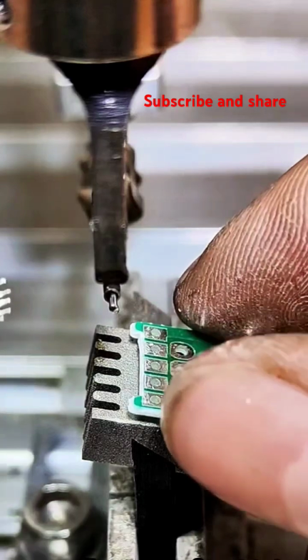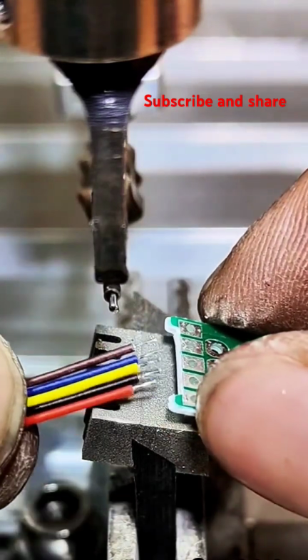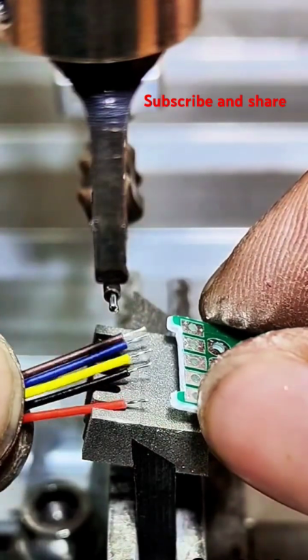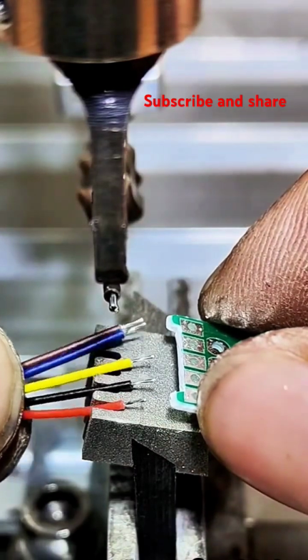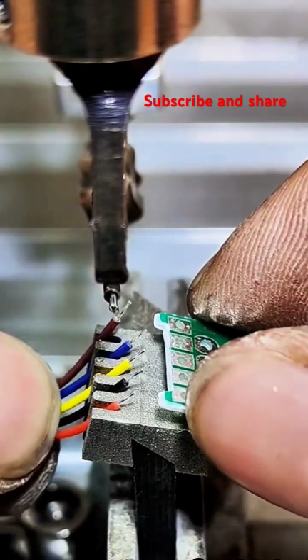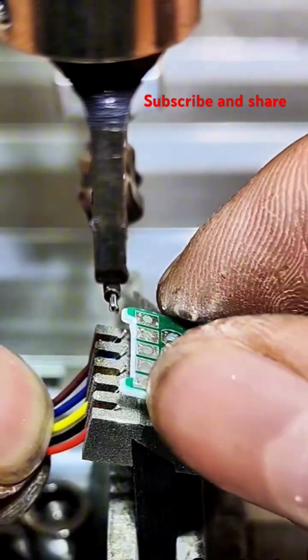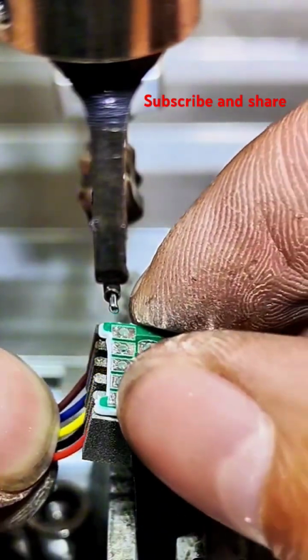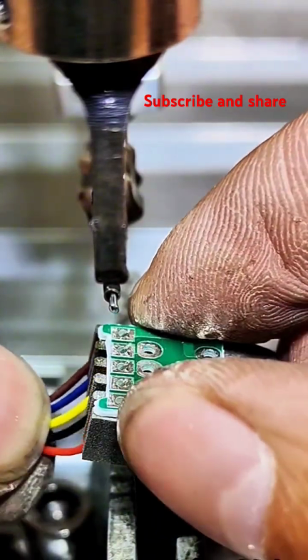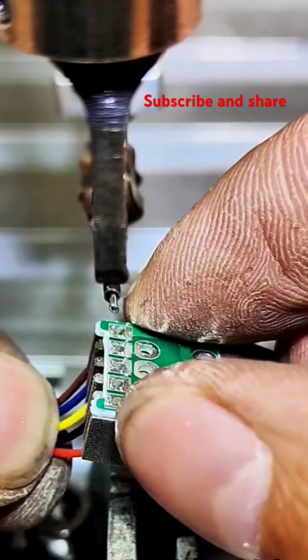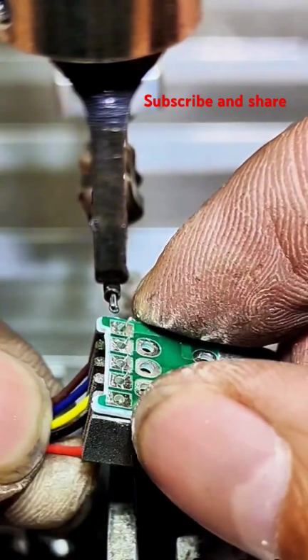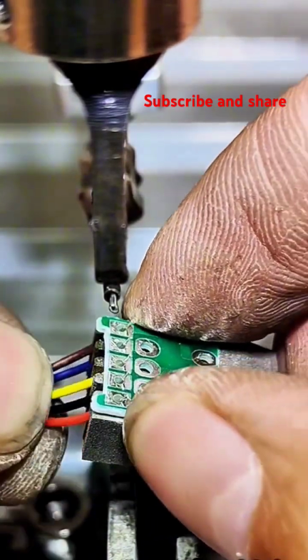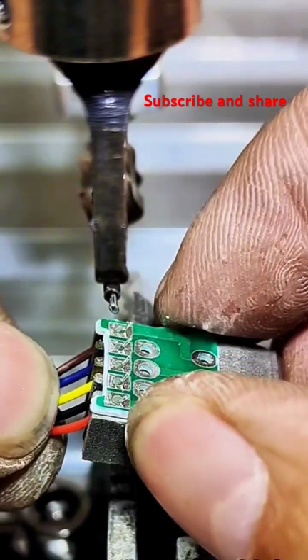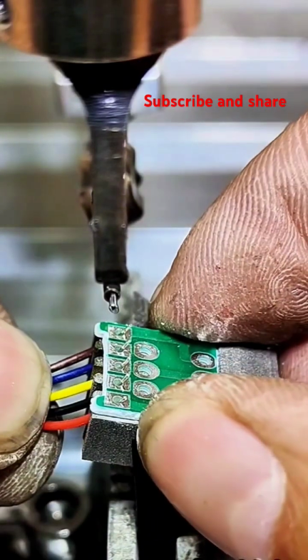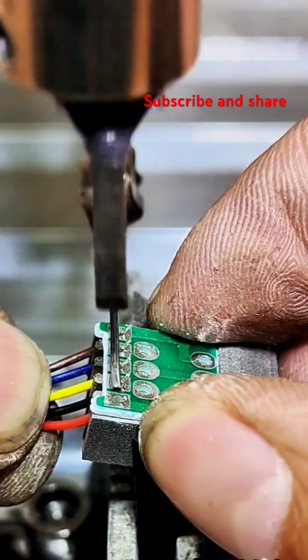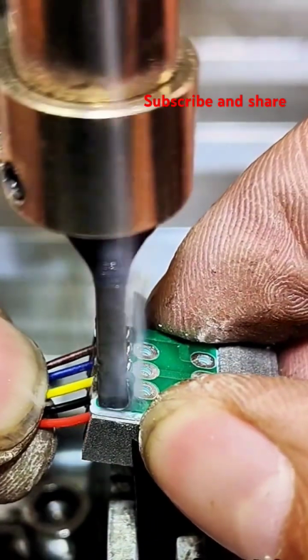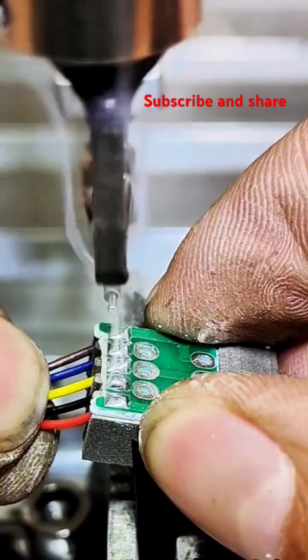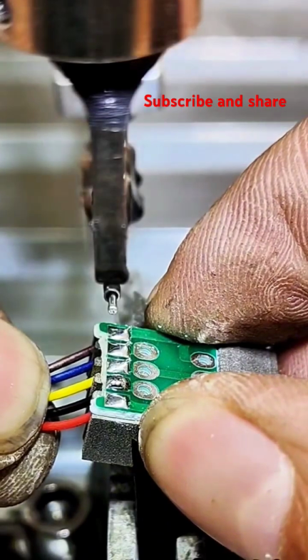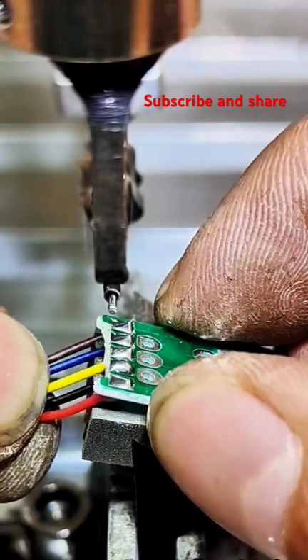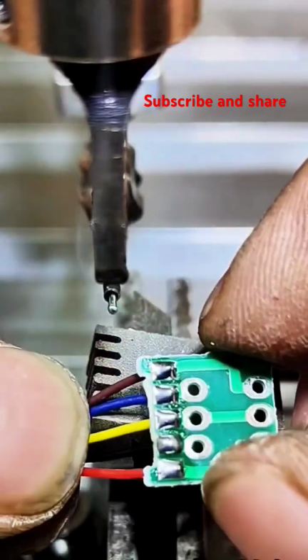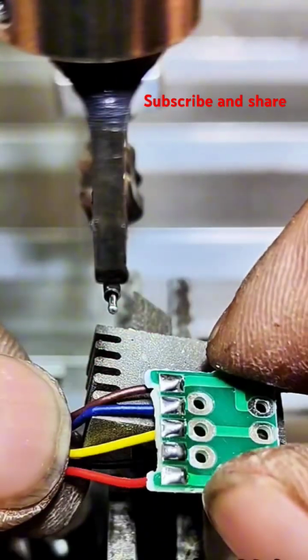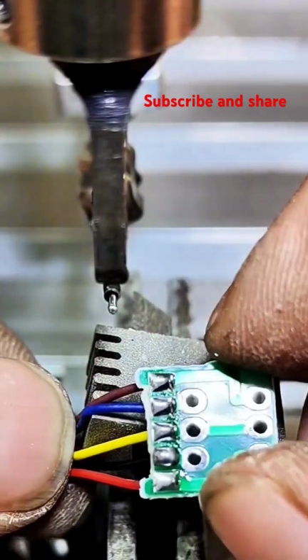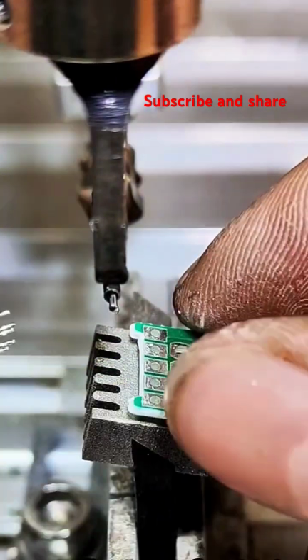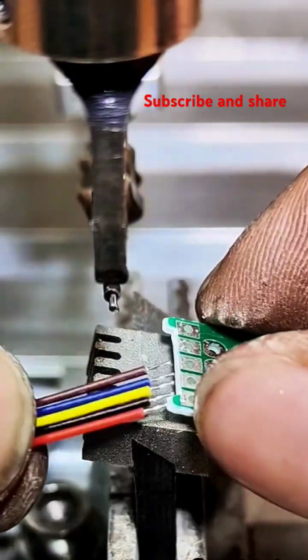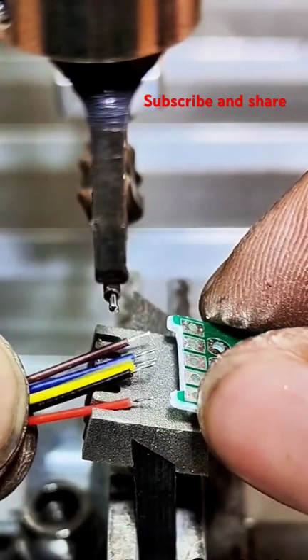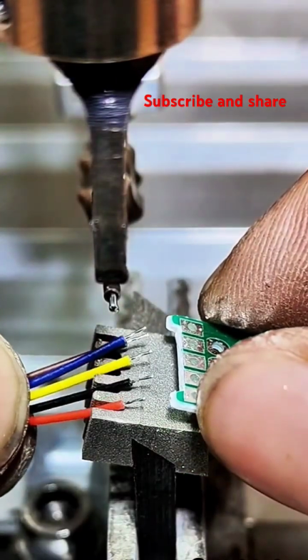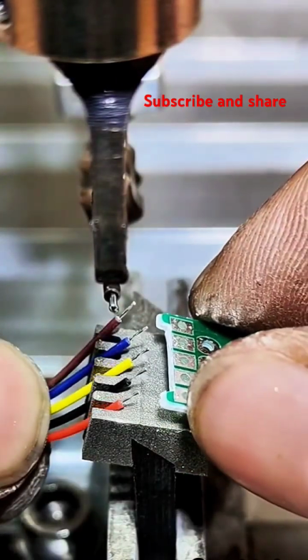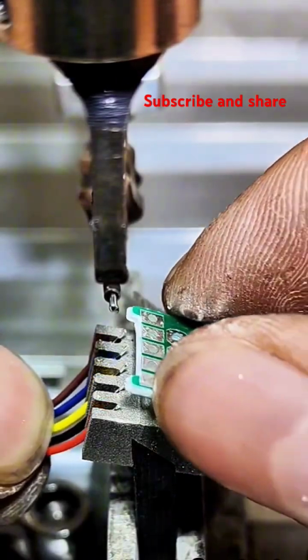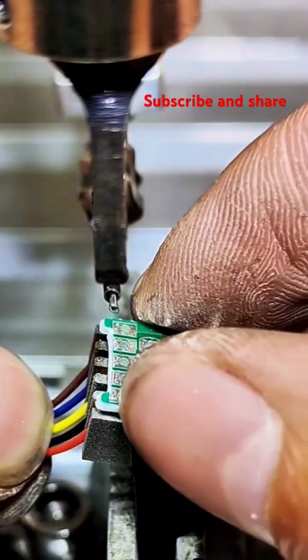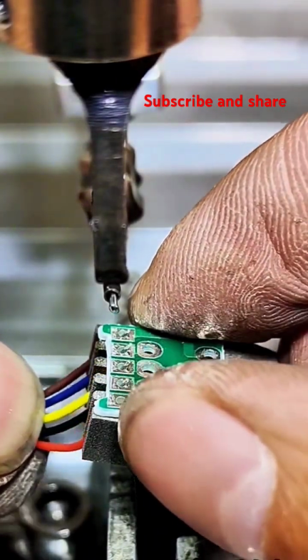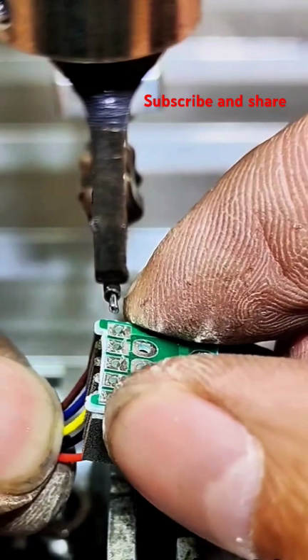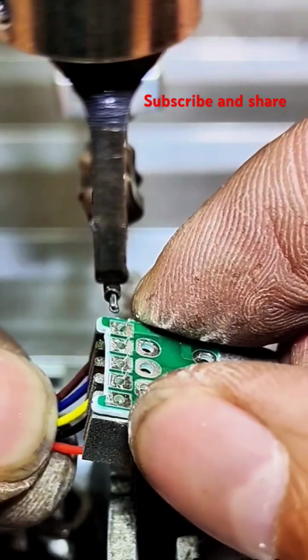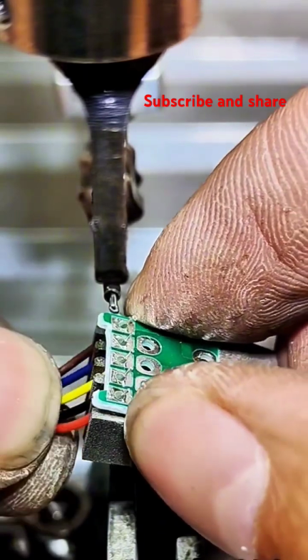Soldering is a process used to join metal pieces together using a filler metal, called solder, that has a lower melting point than the pieces being joined. Think of it like using a glue made of metal. Here's a breakdown of the process.